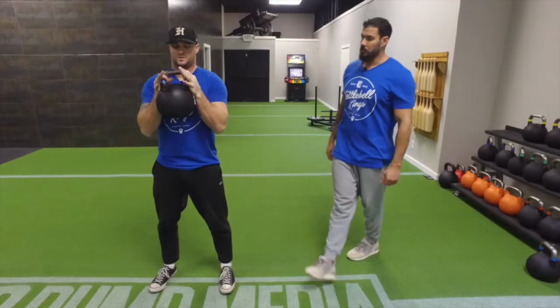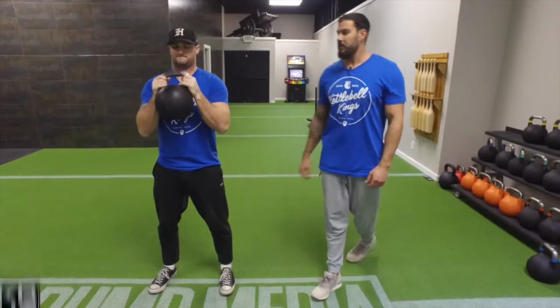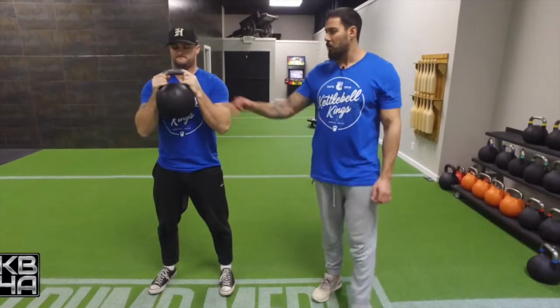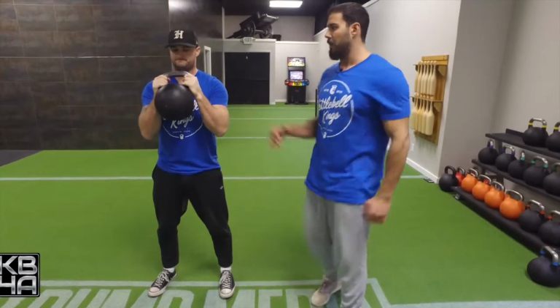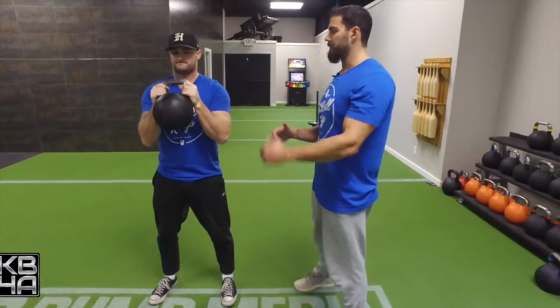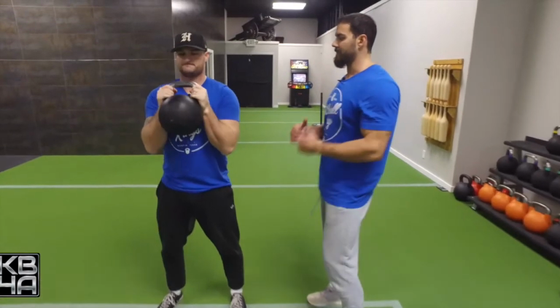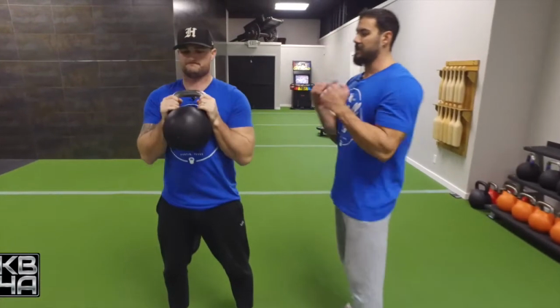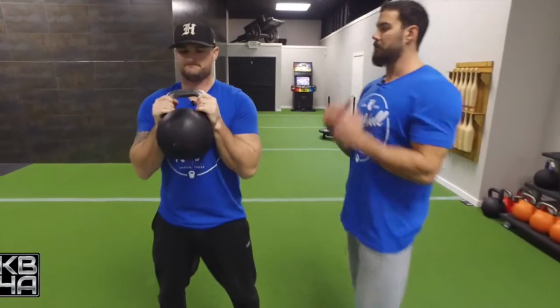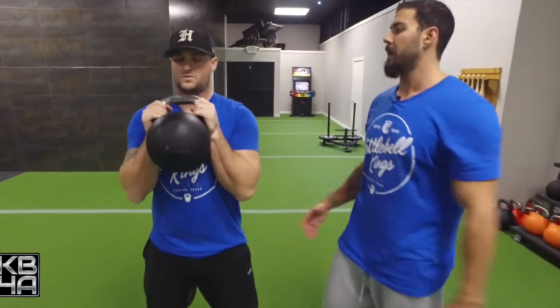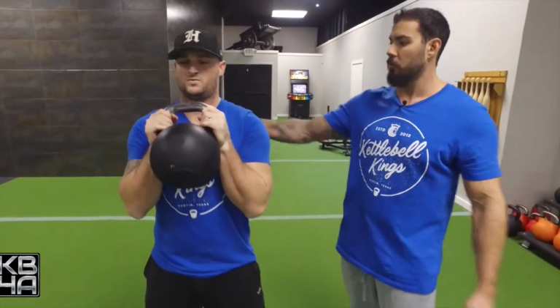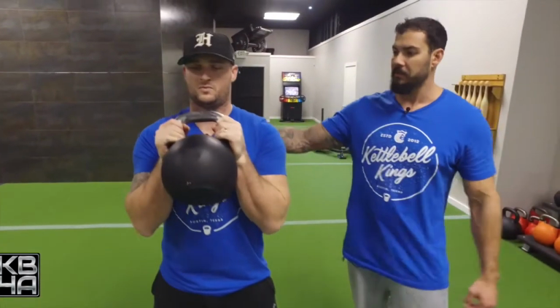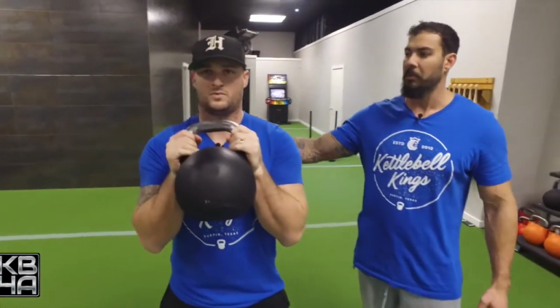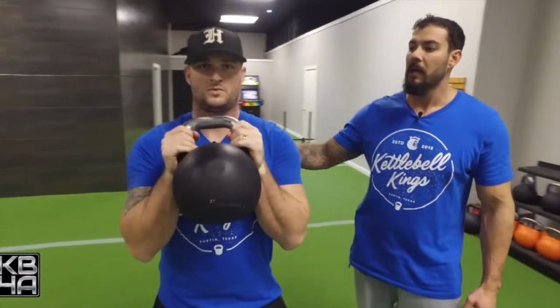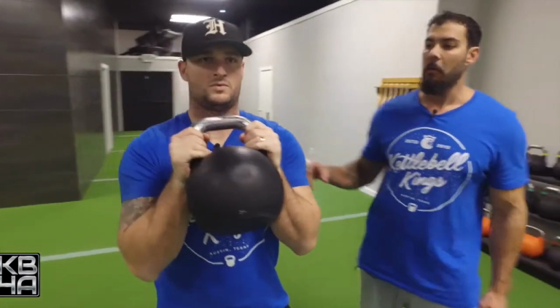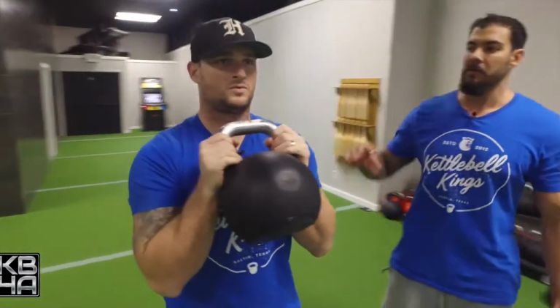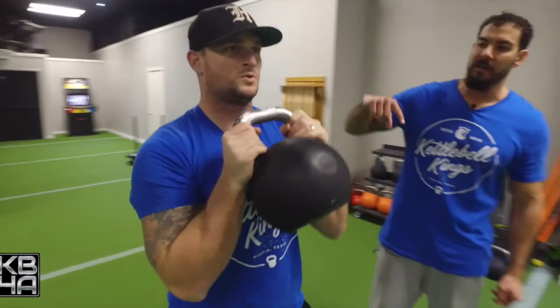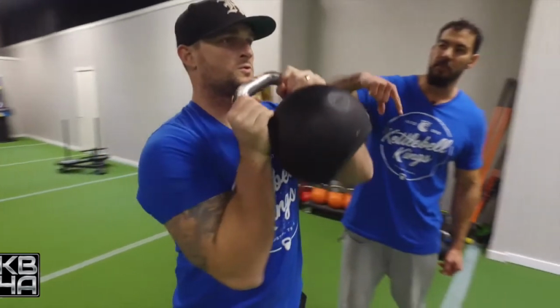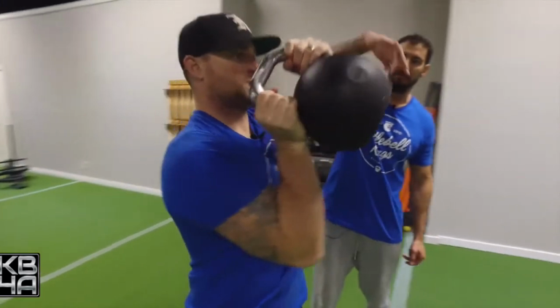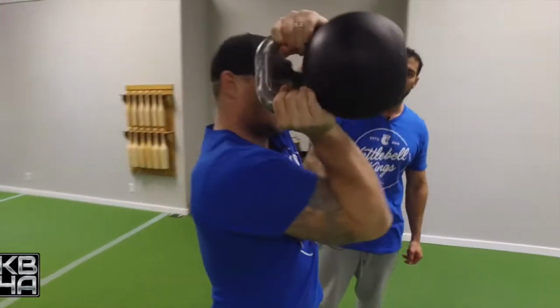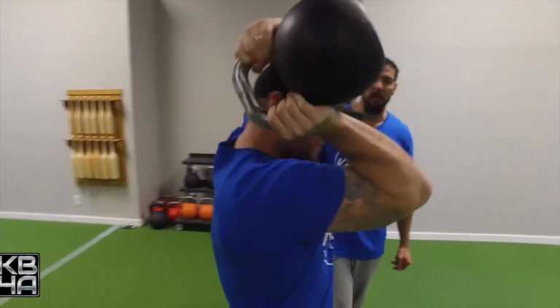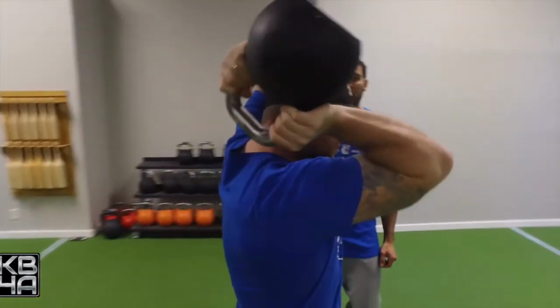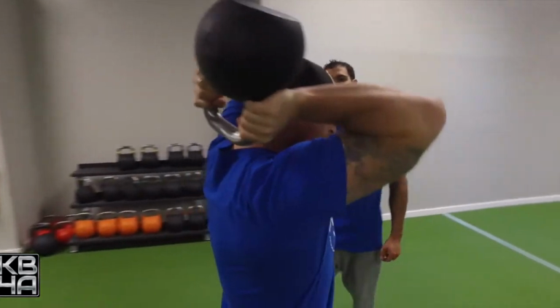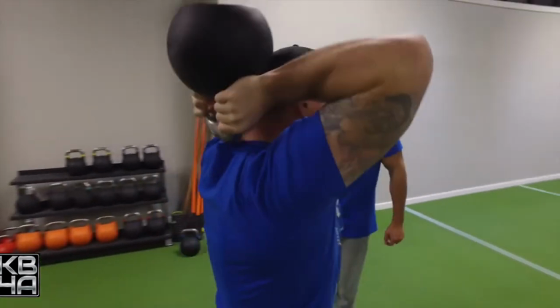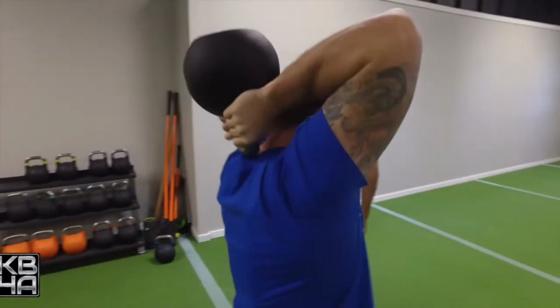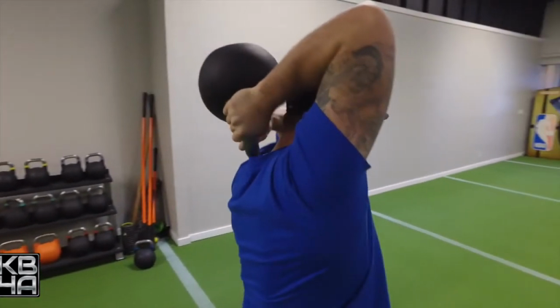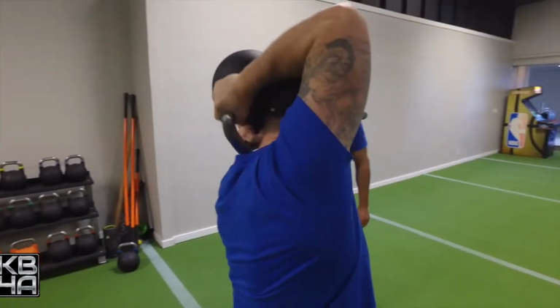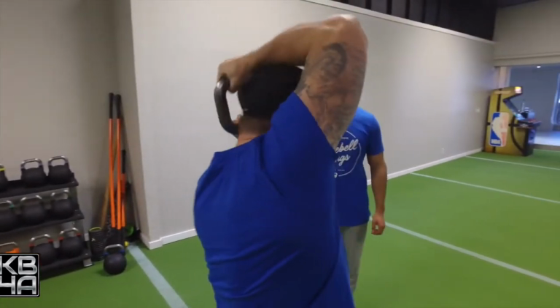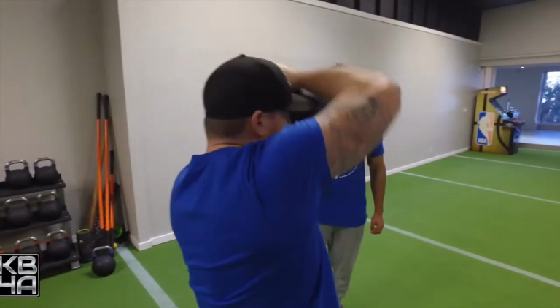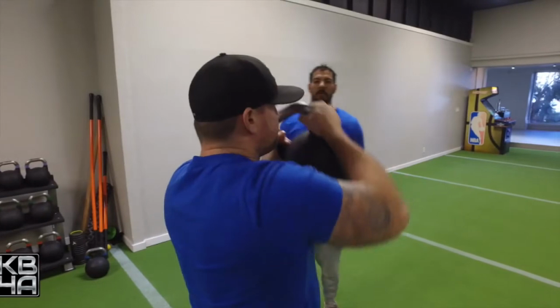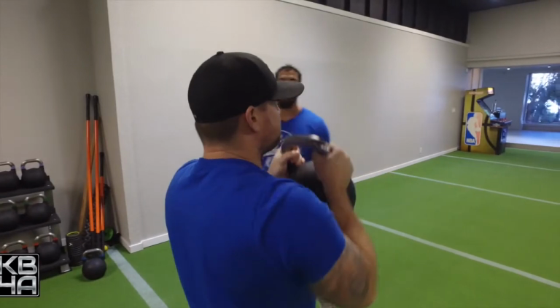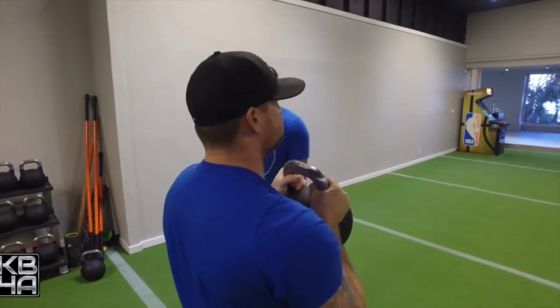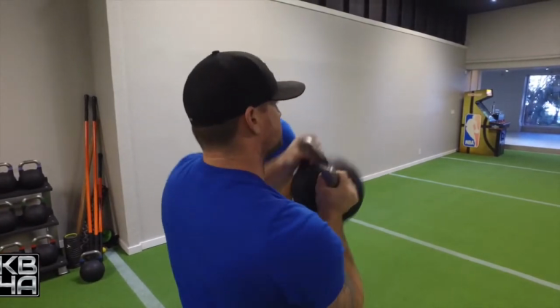Justin's going to start with the kettlebell tucked in tight, his elbows are in tight, his shoulder blades are peeled back. What we're going to do is create these circles — these are halos — around his head. He's creating that halo circle around his head and neck.